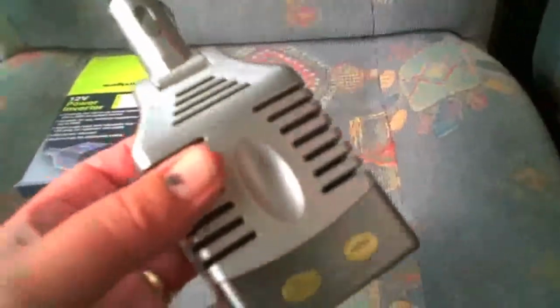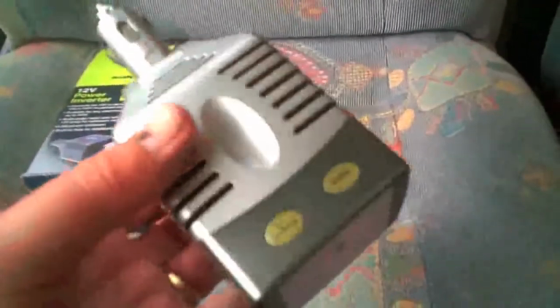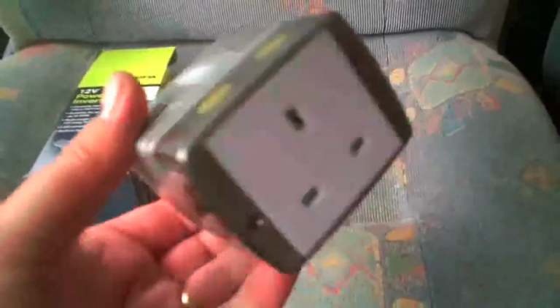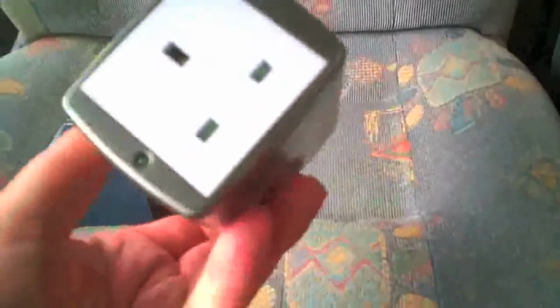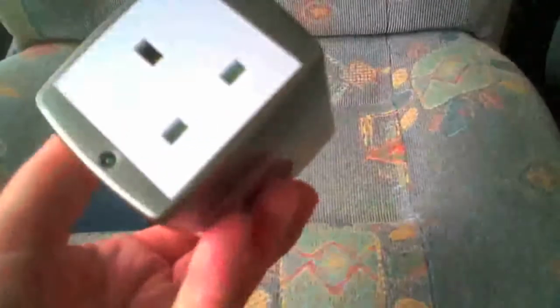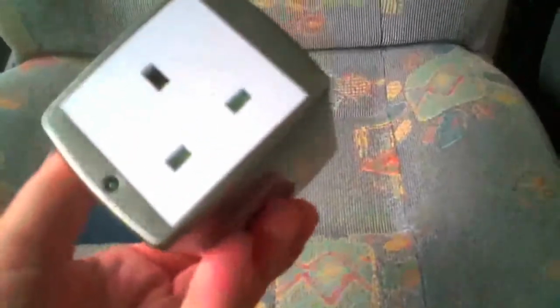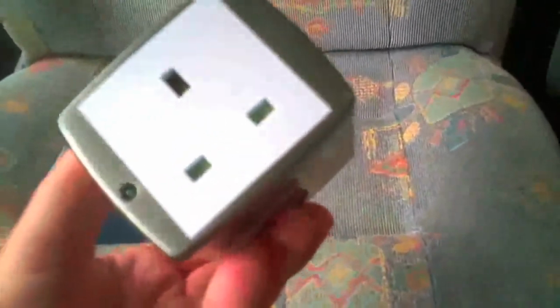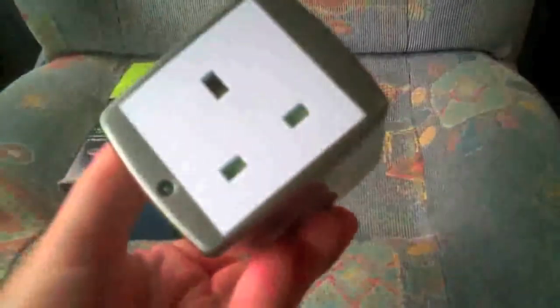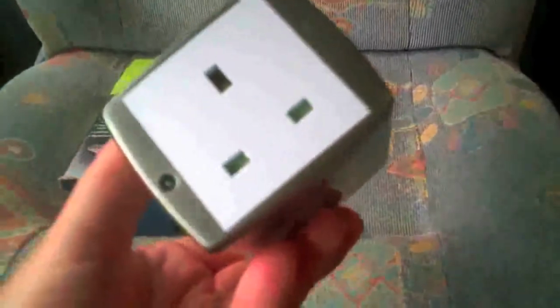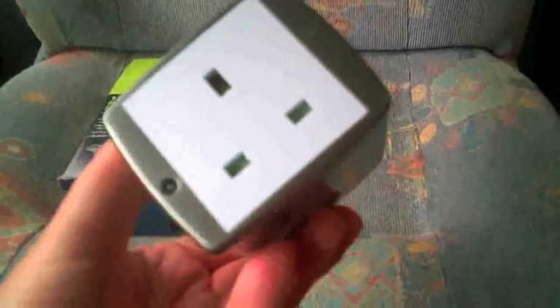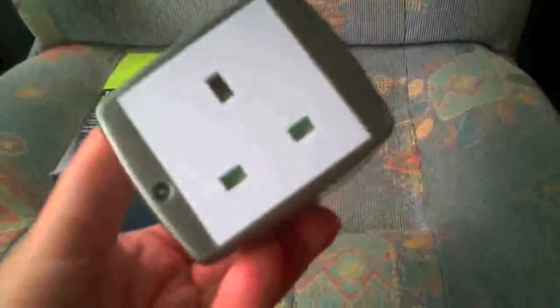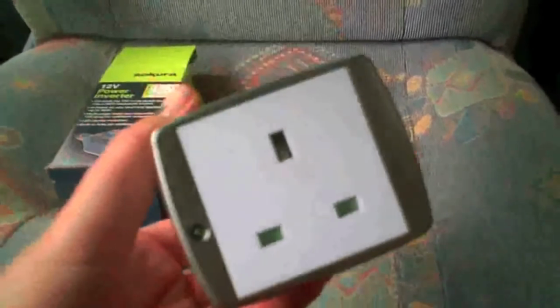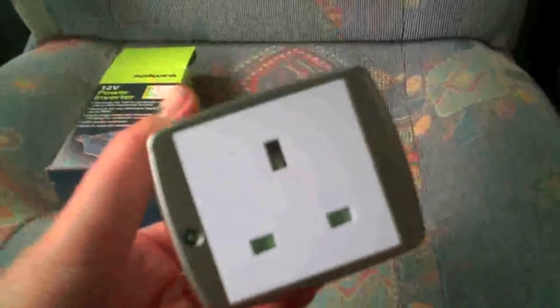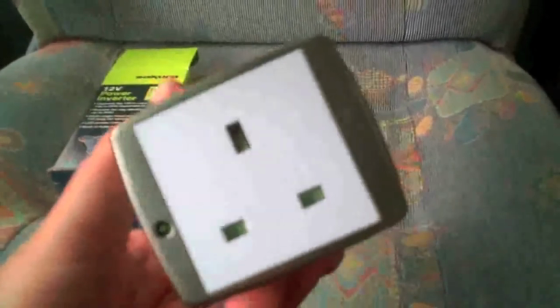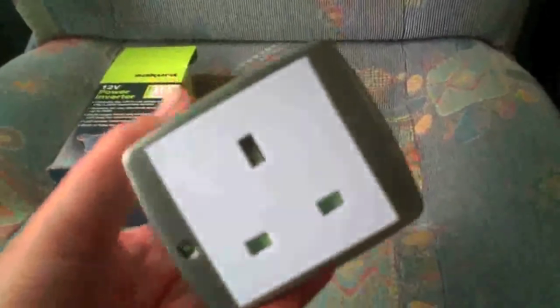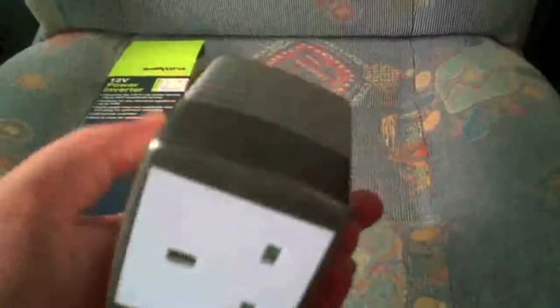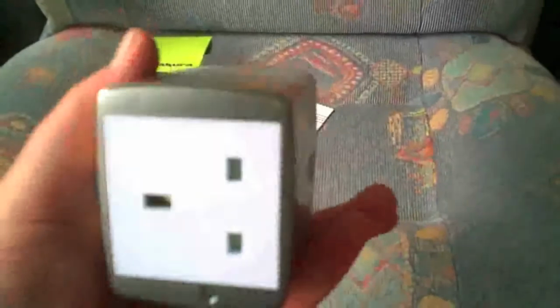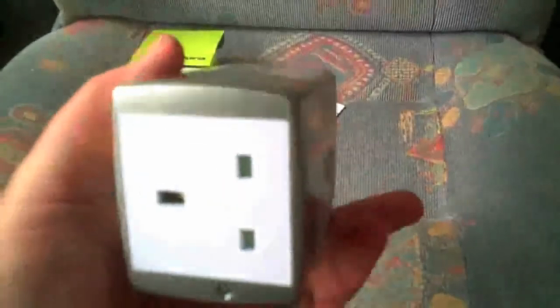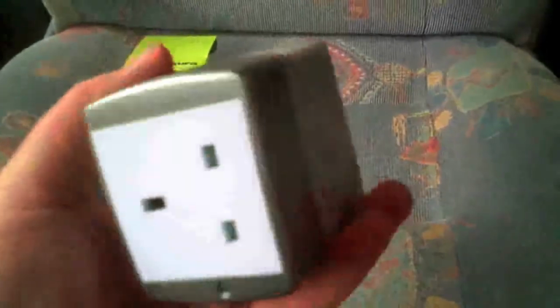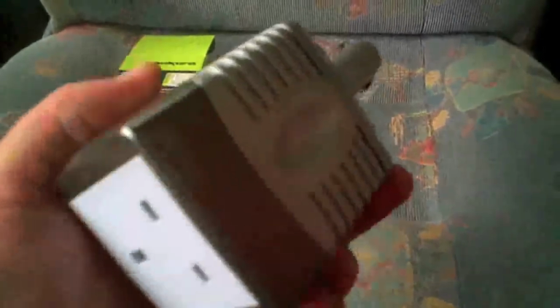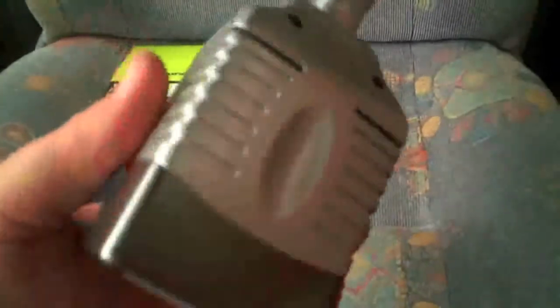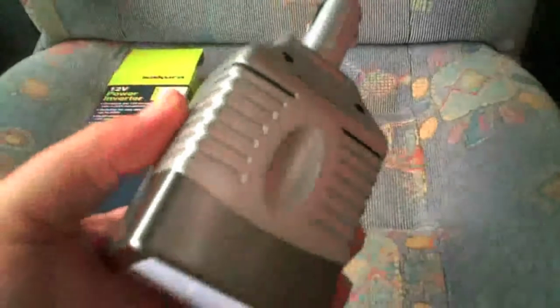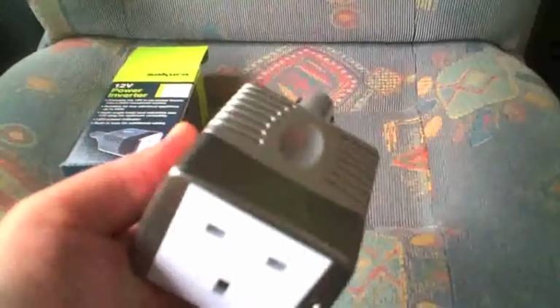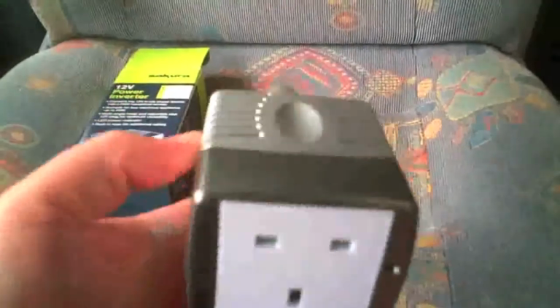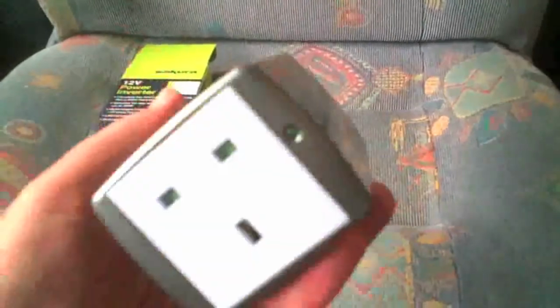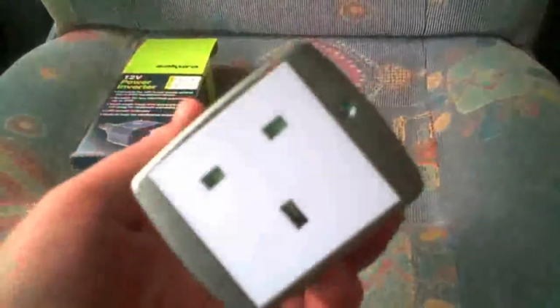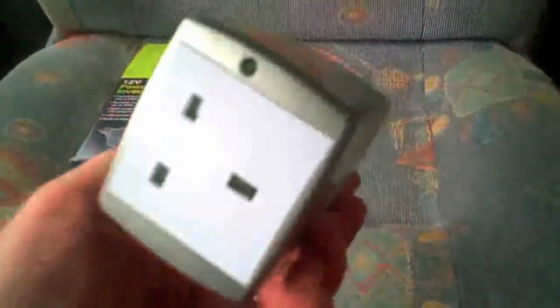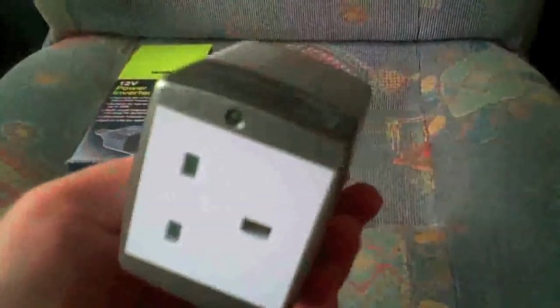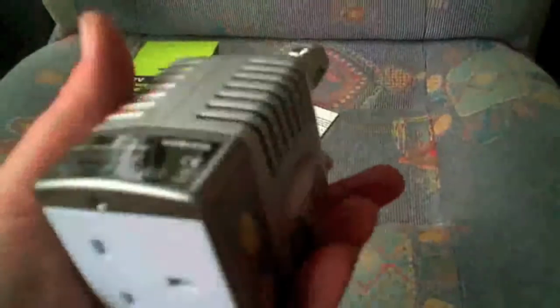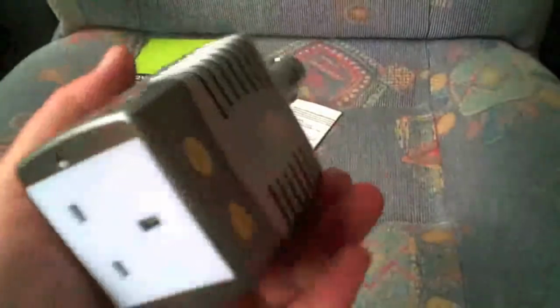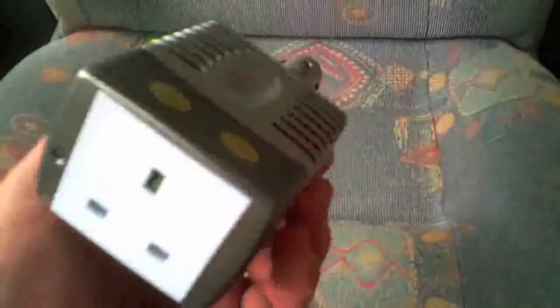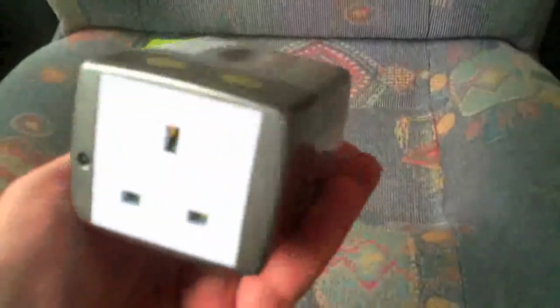So that's very handy if you're wild camping or you're on a caravan site with no electric hookup — you can use that to charge up your phones, or use your laptop or television.